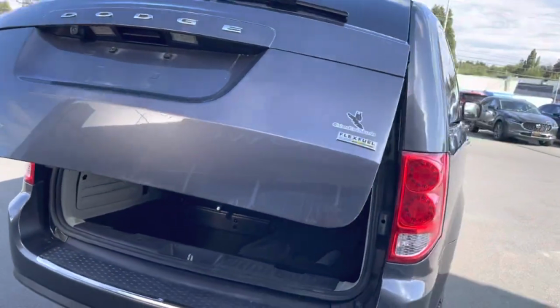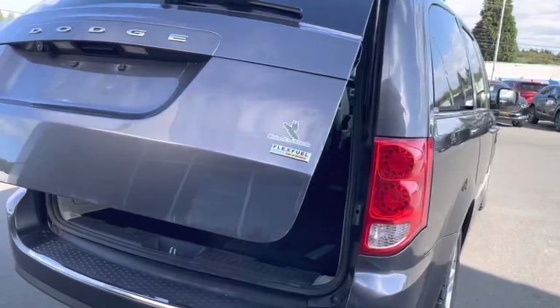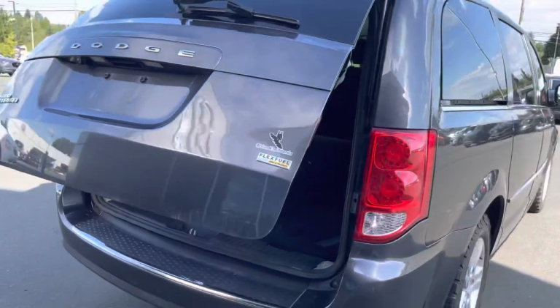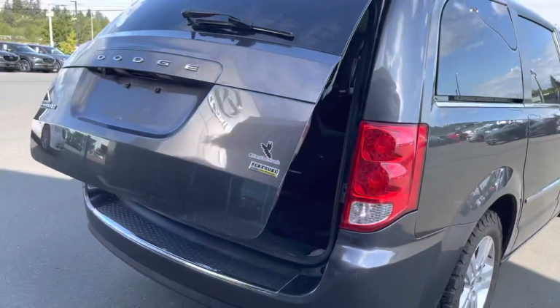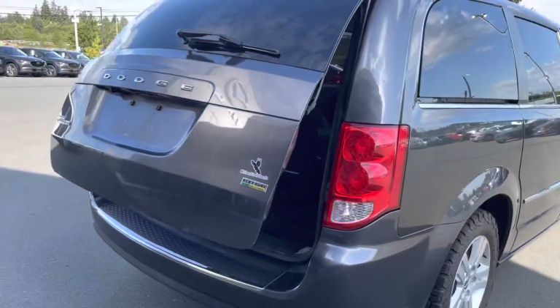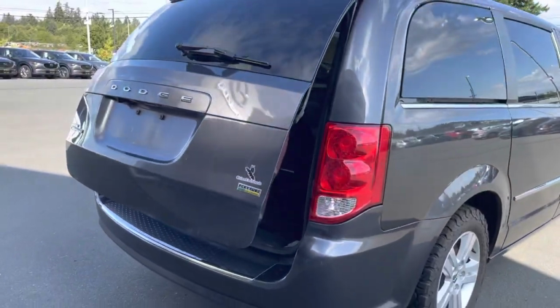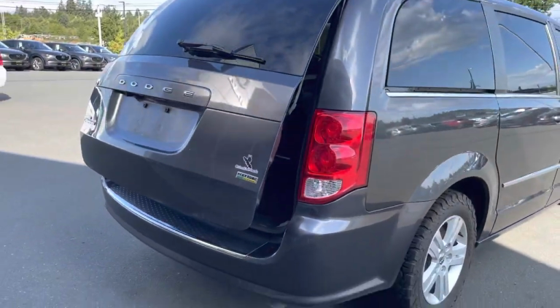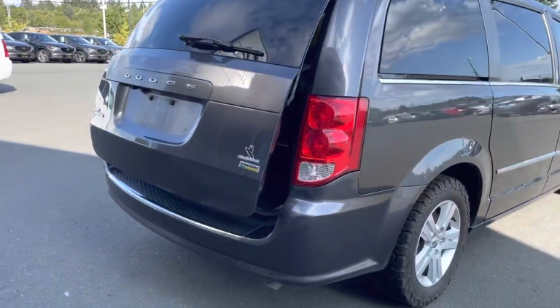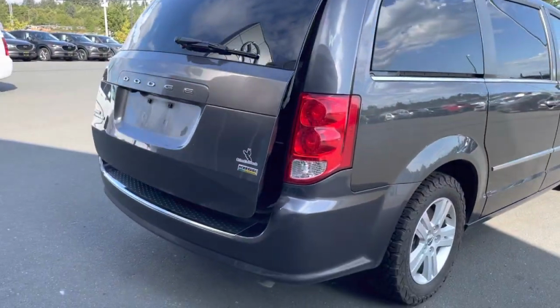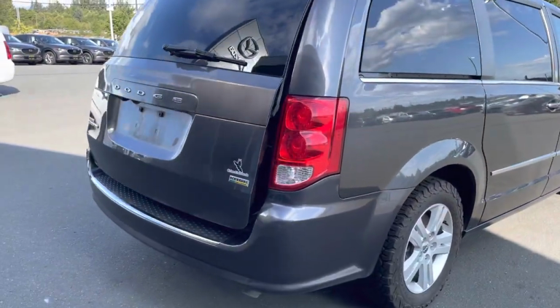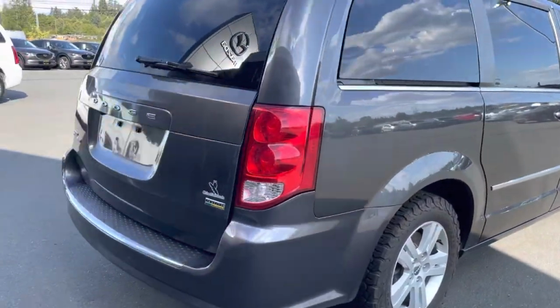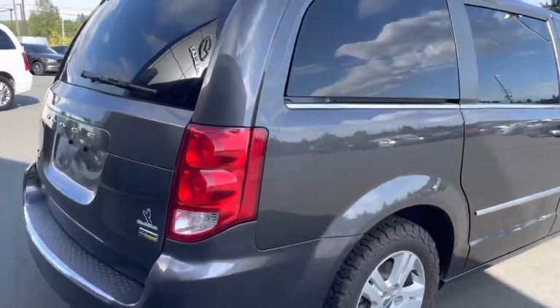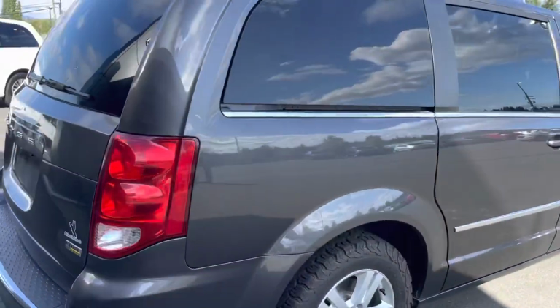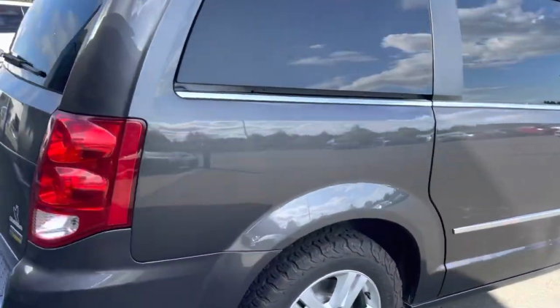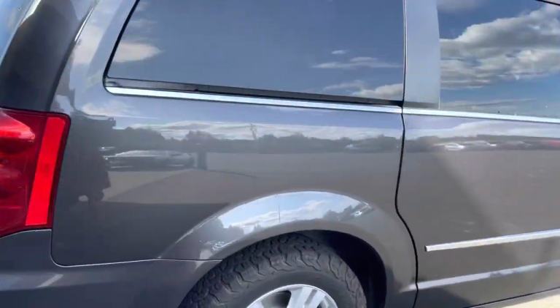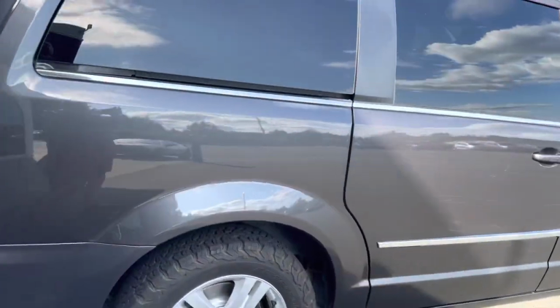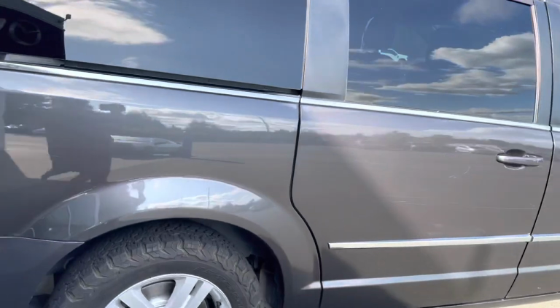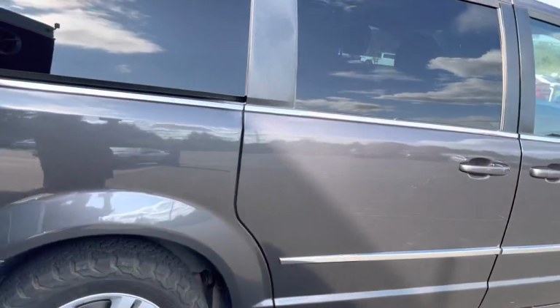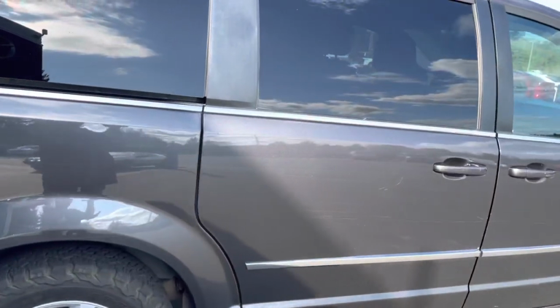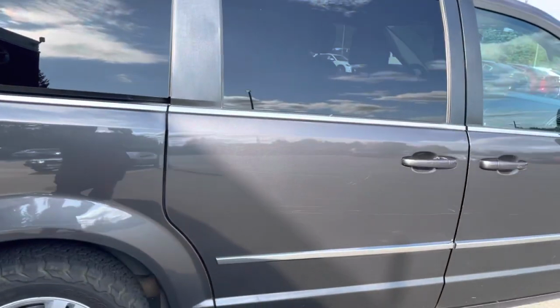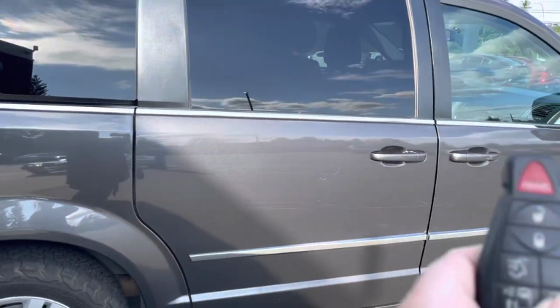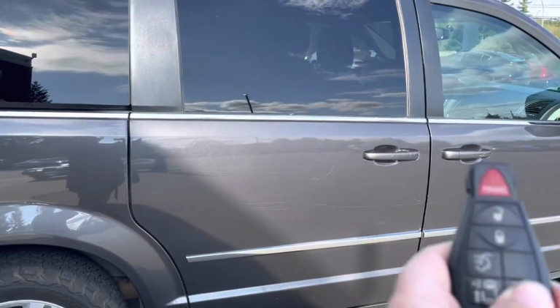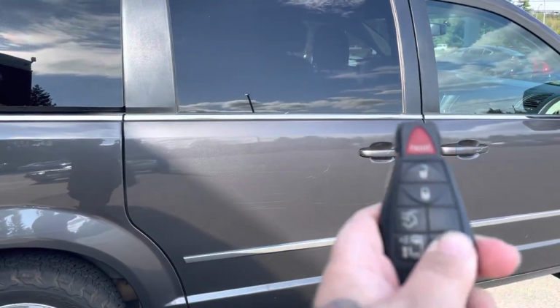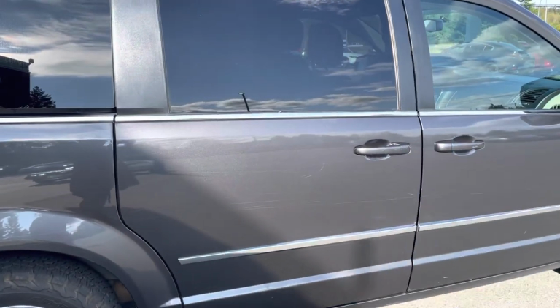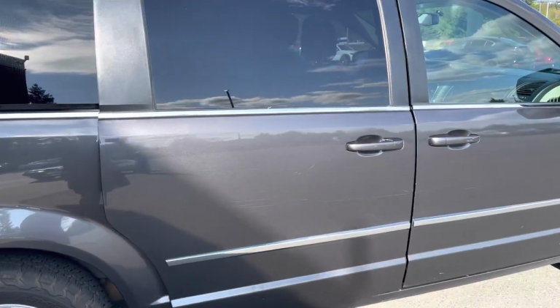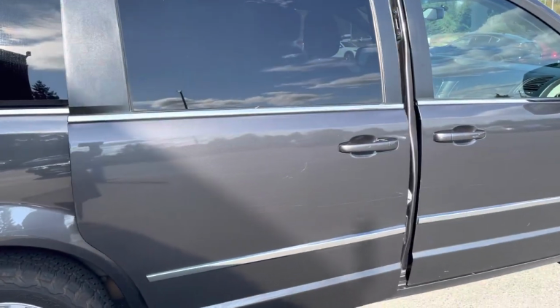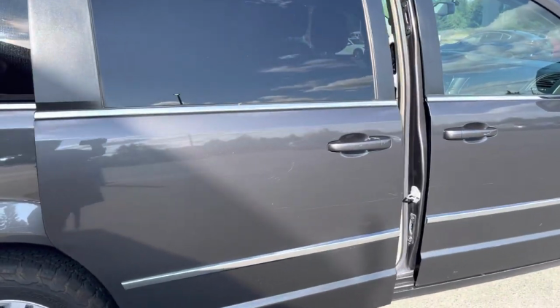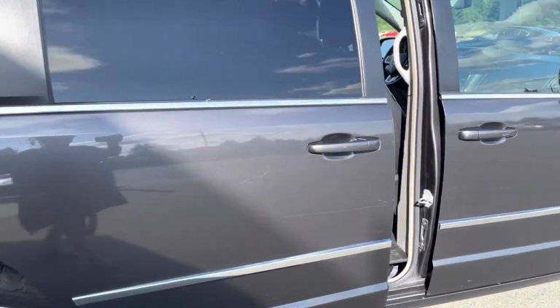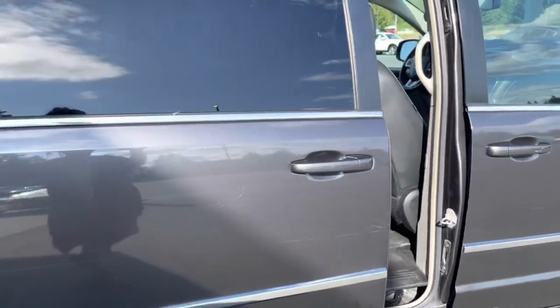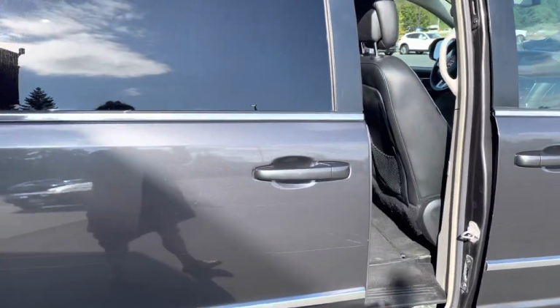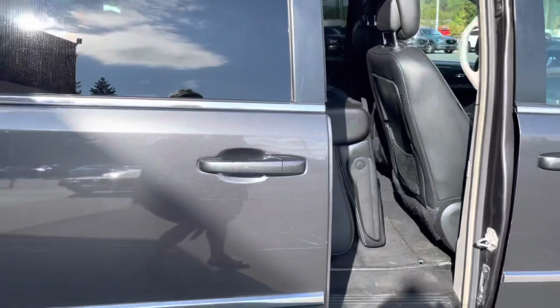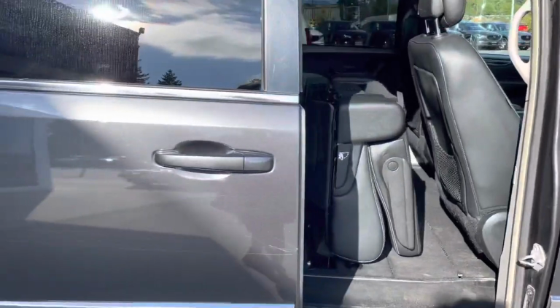Wraparound taillights and it has the backup camera. We'll open up this side door for you guys — I love being able to do it all right from the key fob.